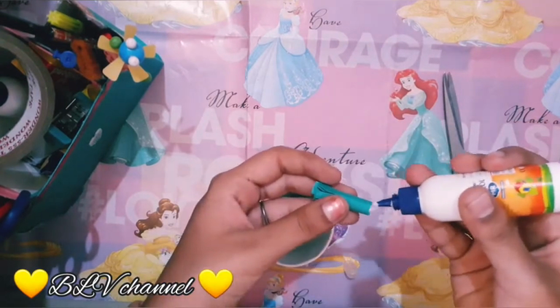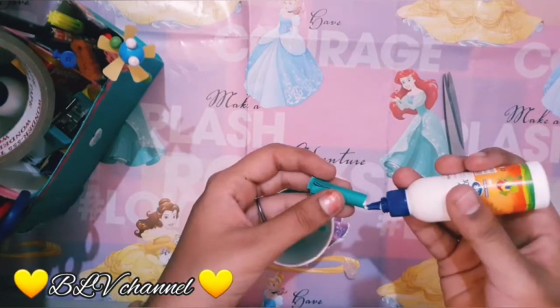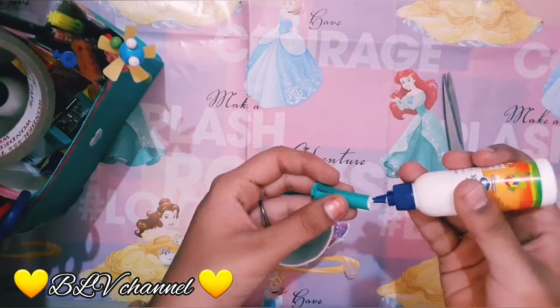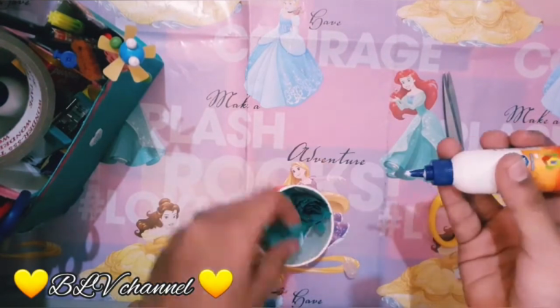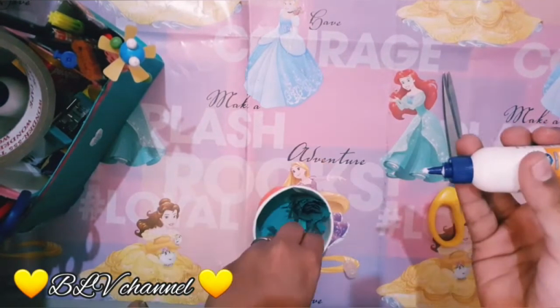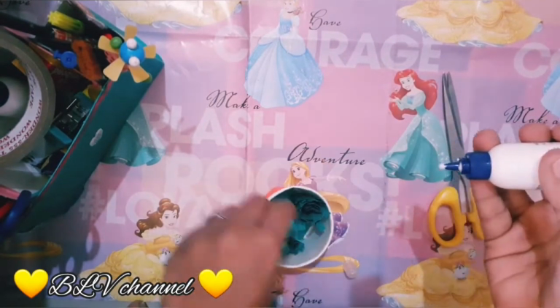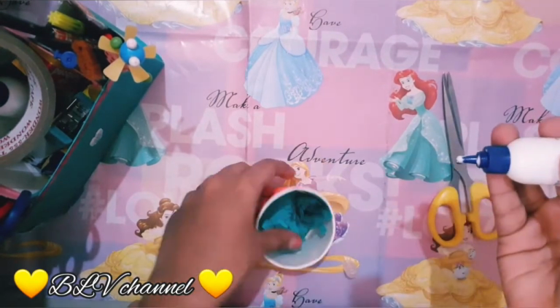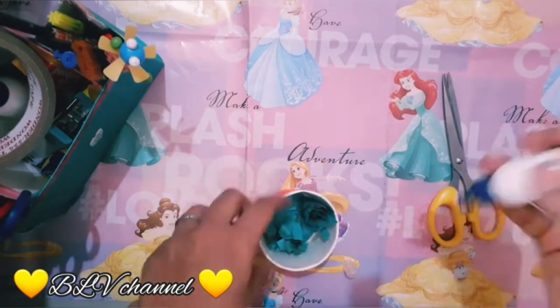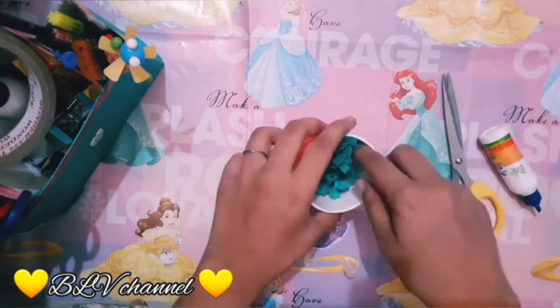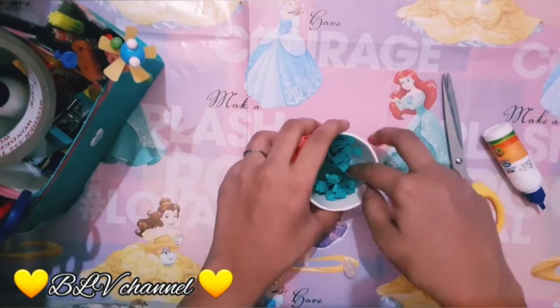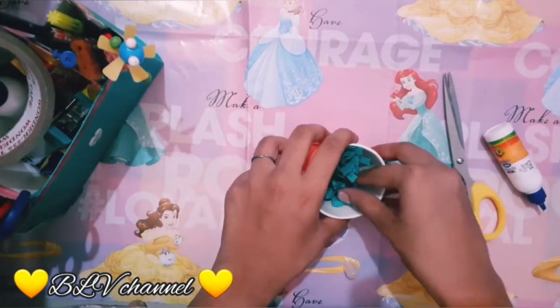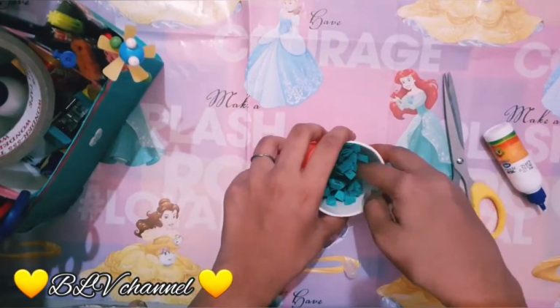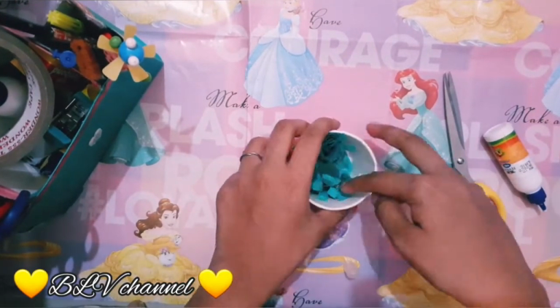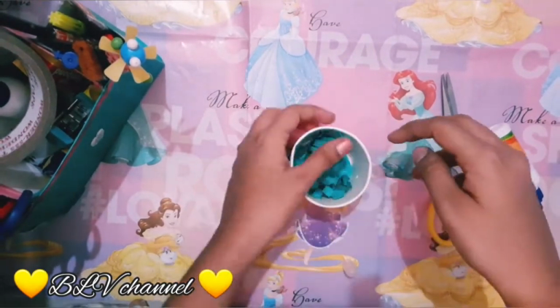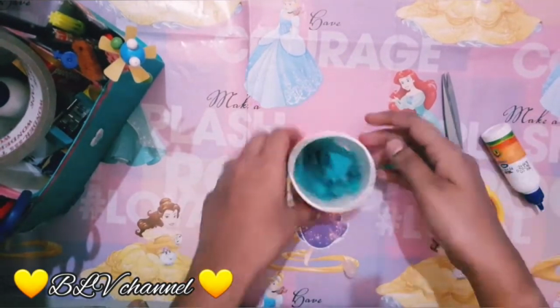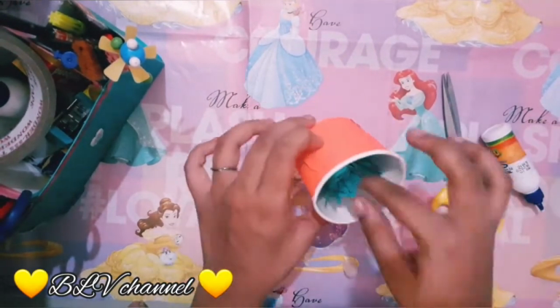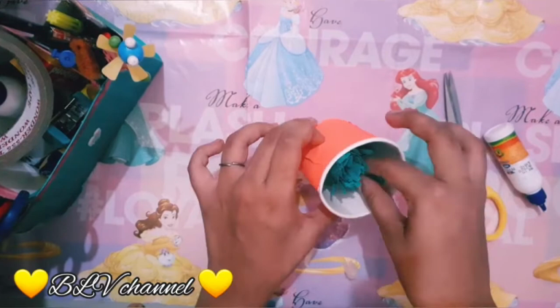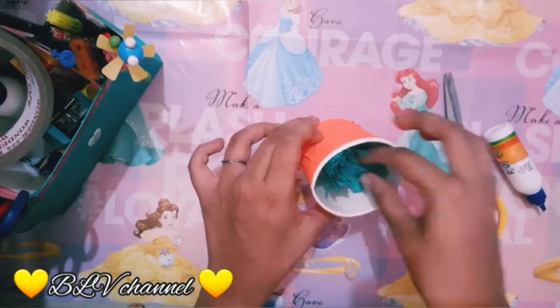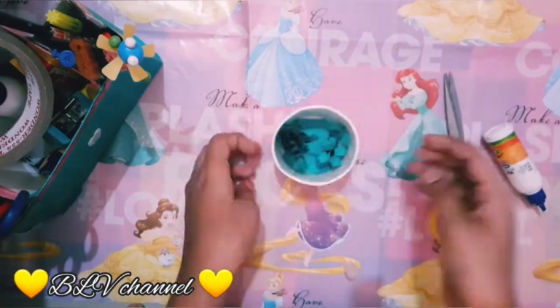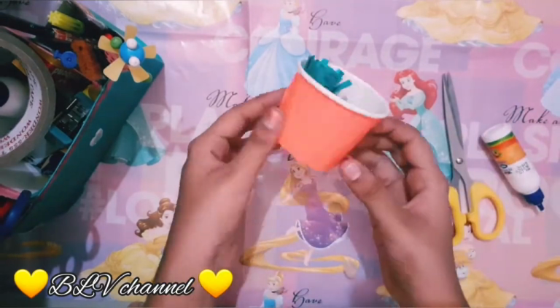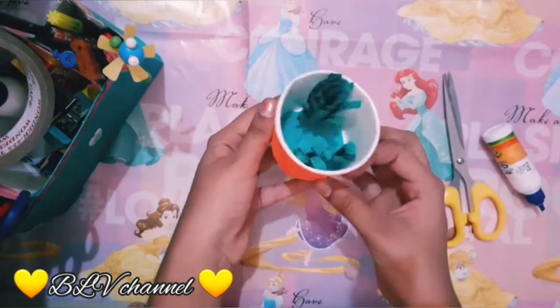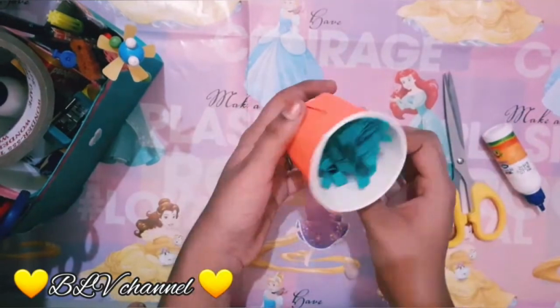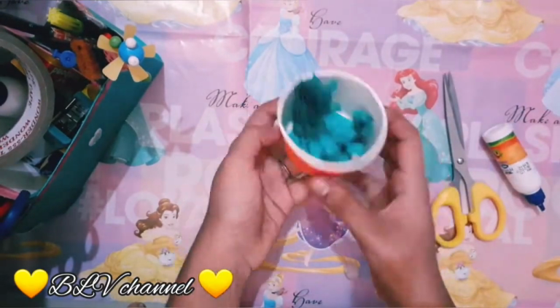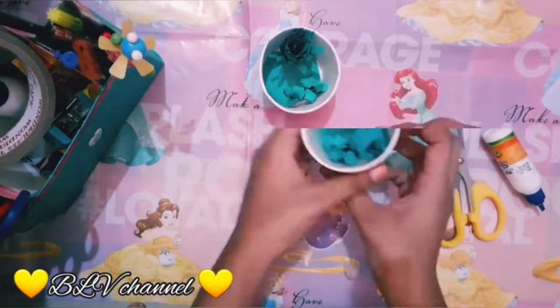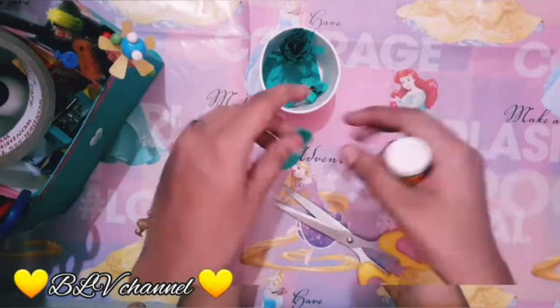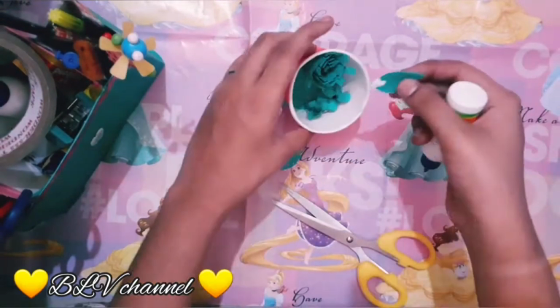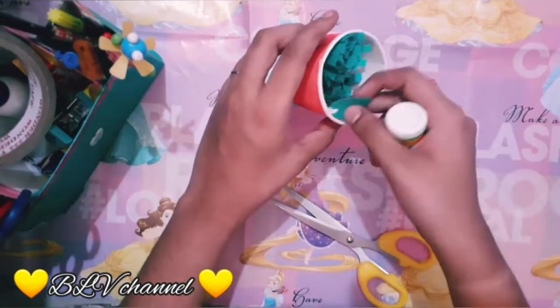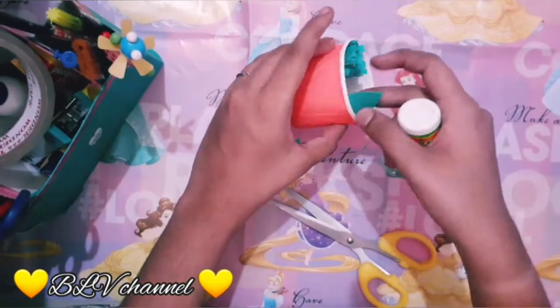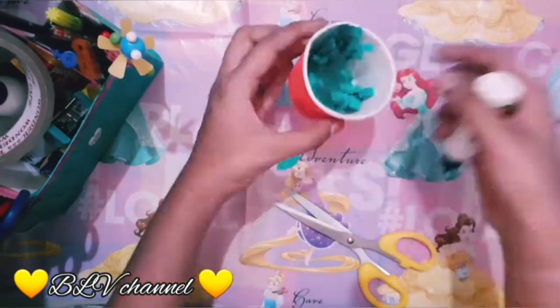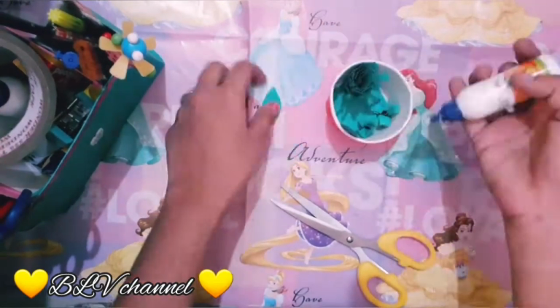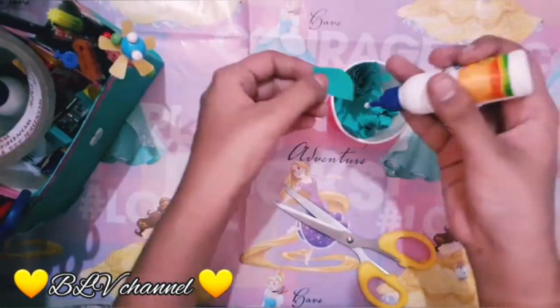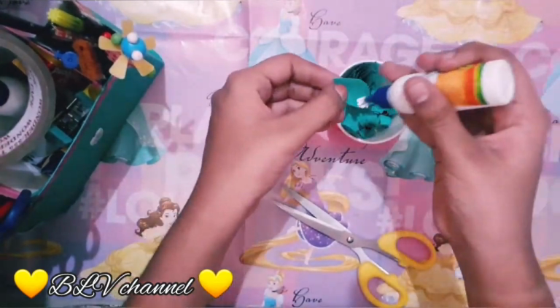Here is a big home decor. You can use a paper cup and make a home decor ready.